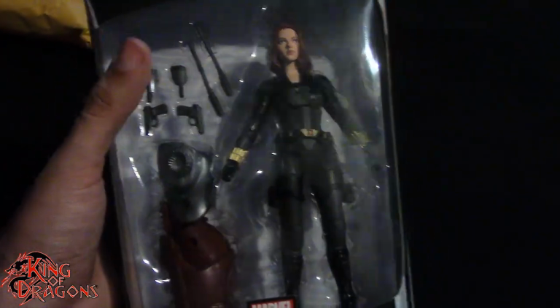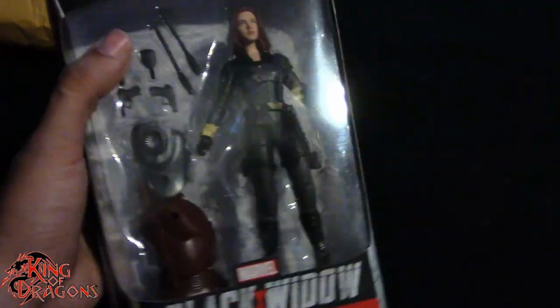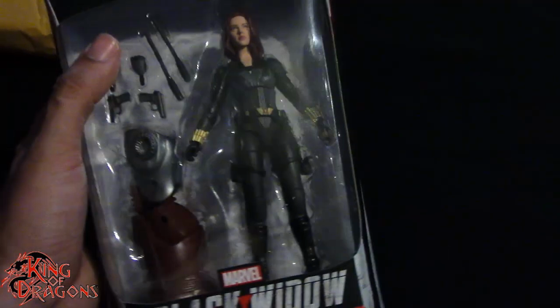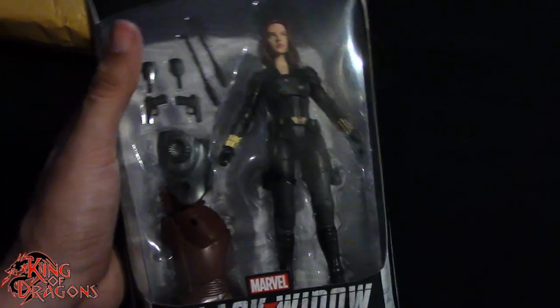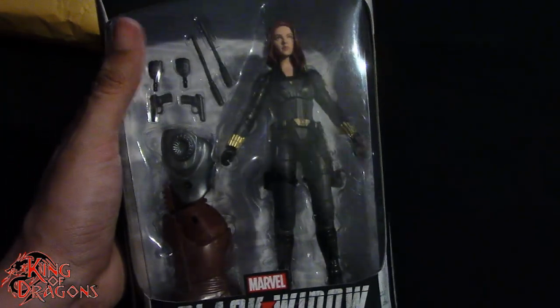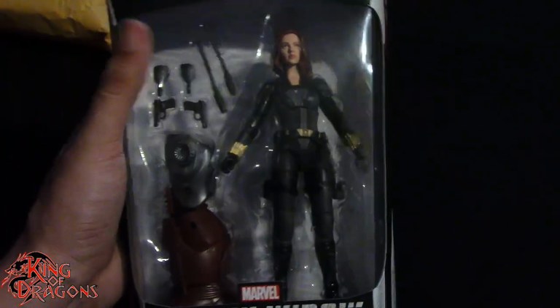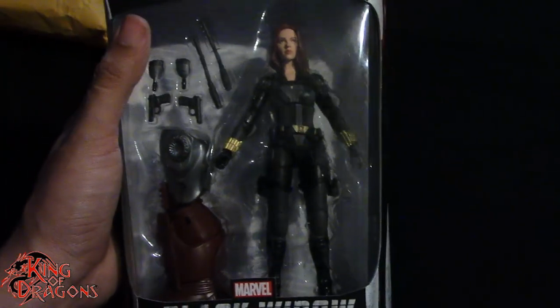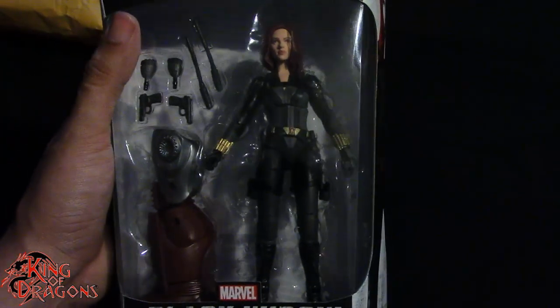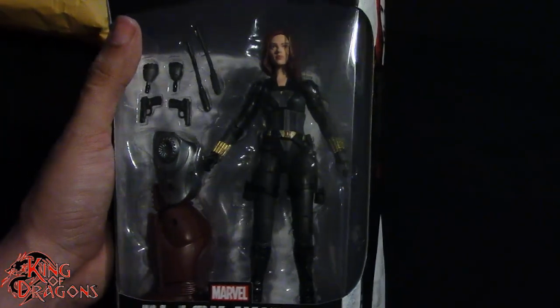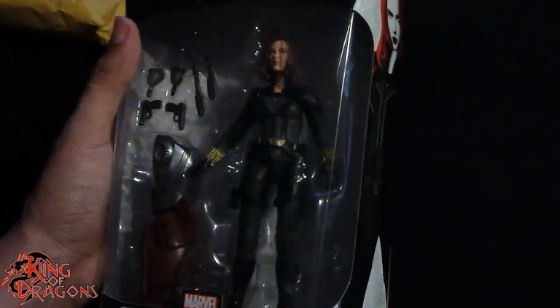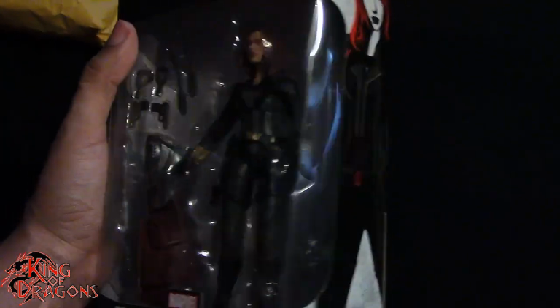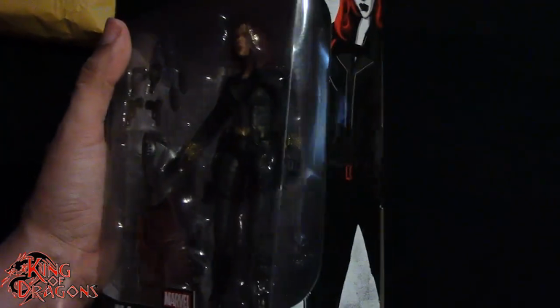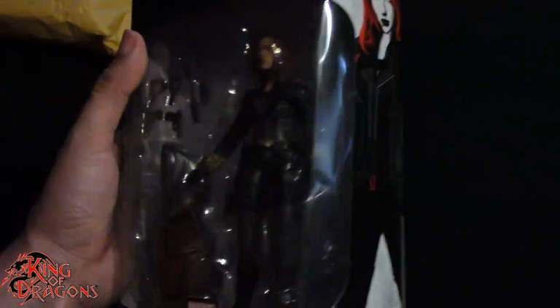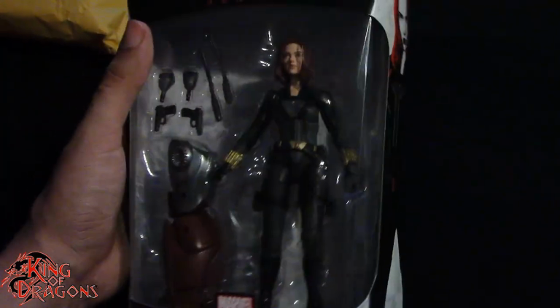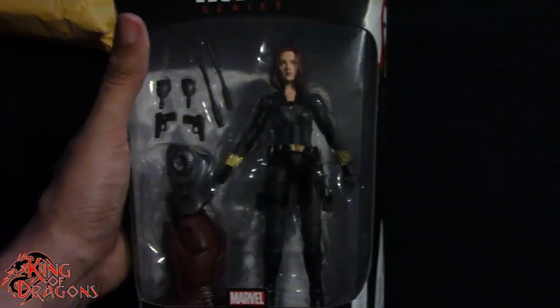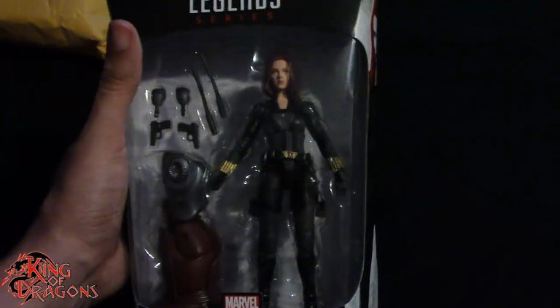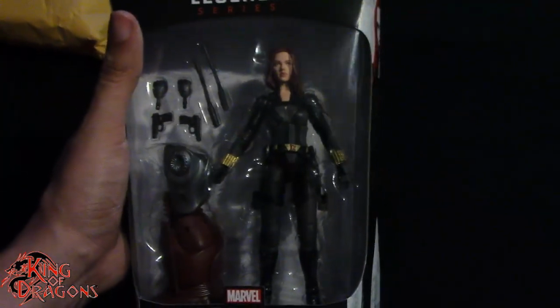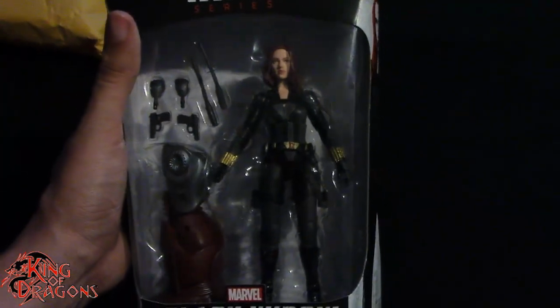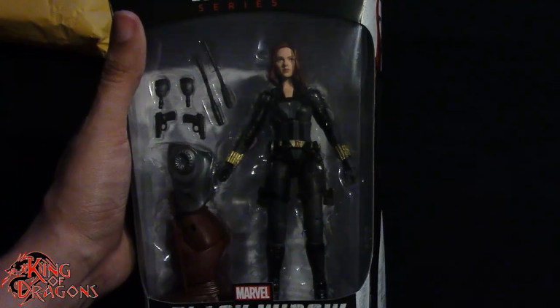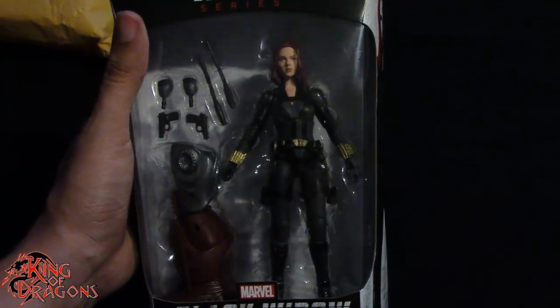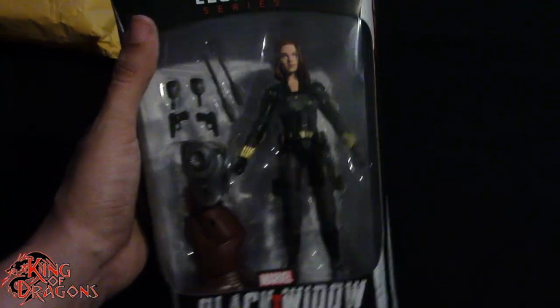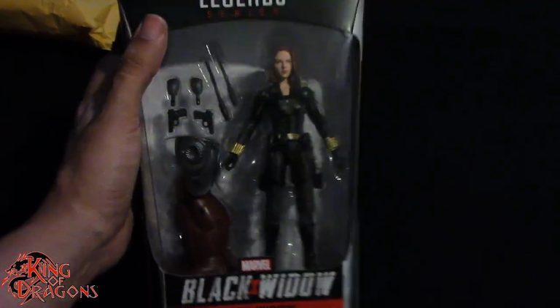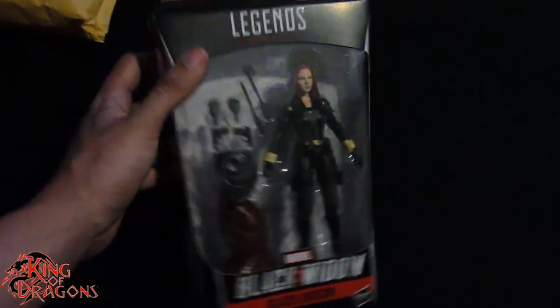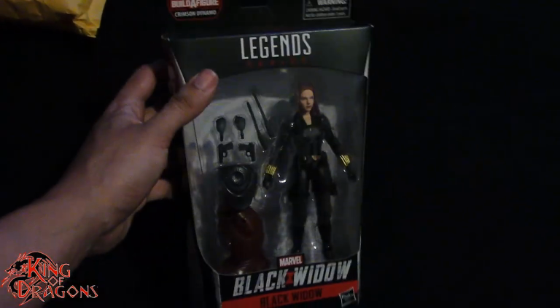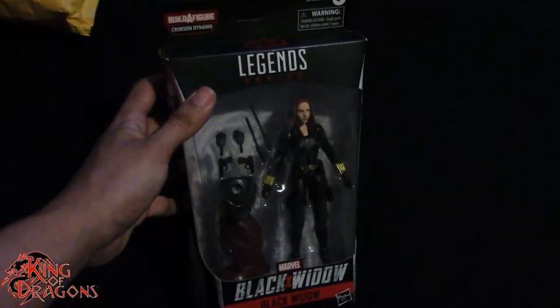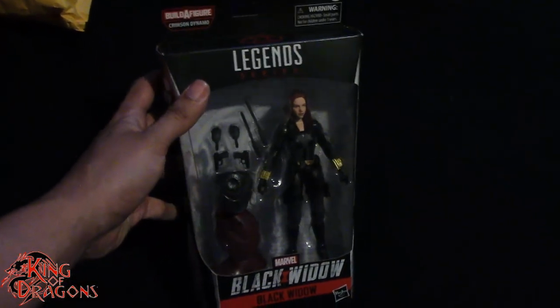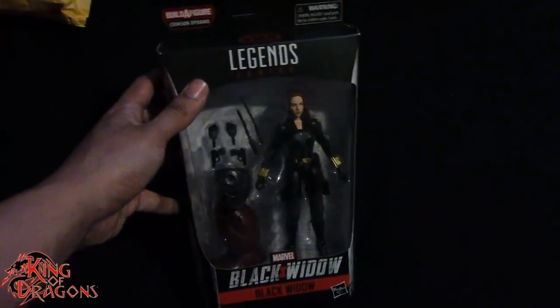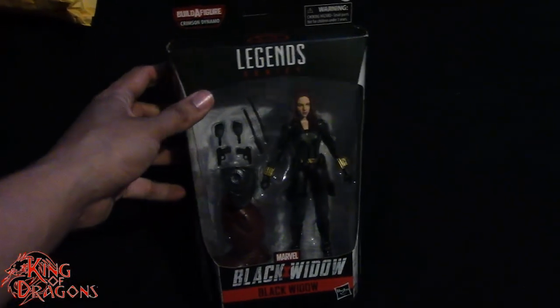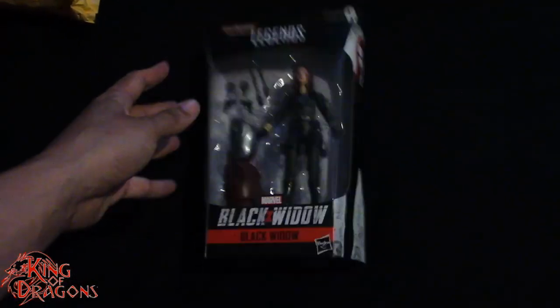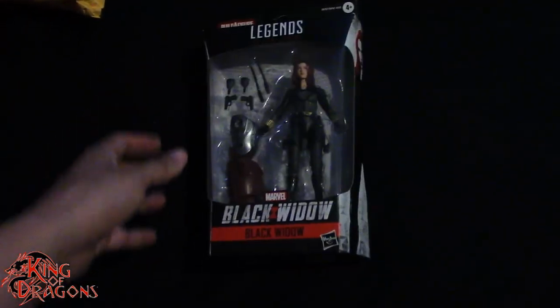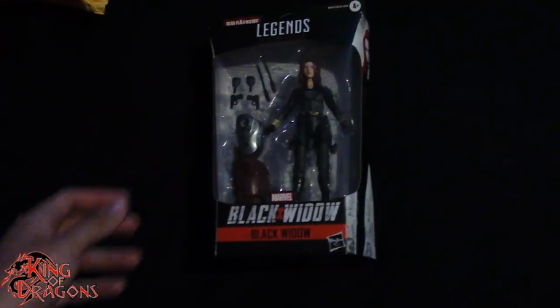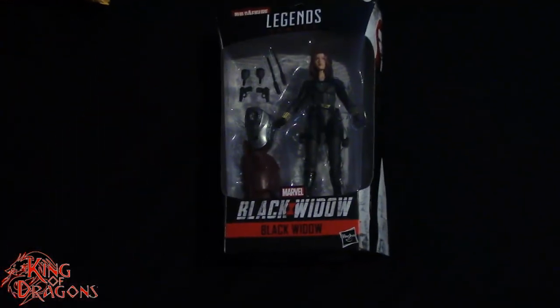It's a really short episode, I know — just another single package — but don't worry. I actually have three packages from Amazon coming in, and once all three arrive I'm going to group them together and do one massive unboxing video for you guys, so hopefully you look forward to that.